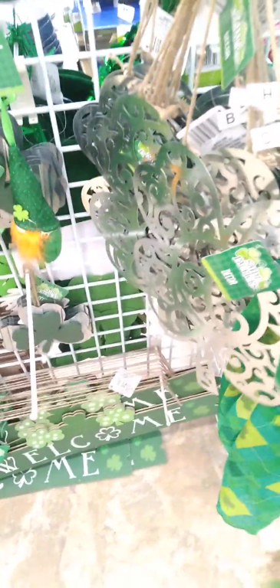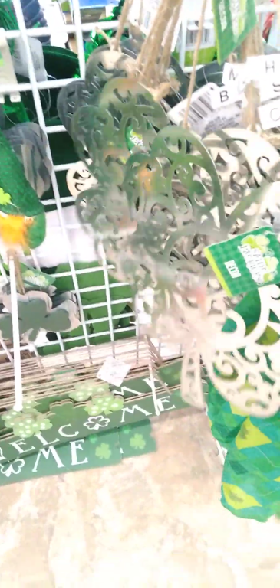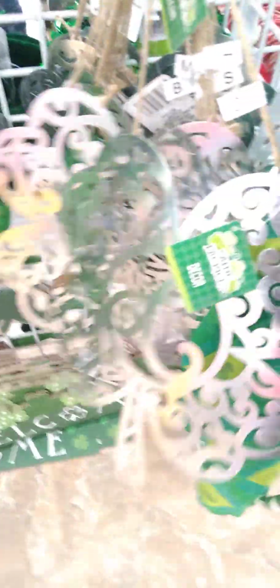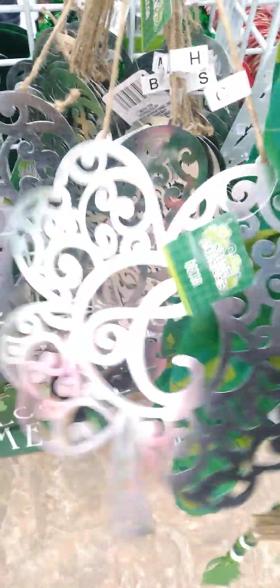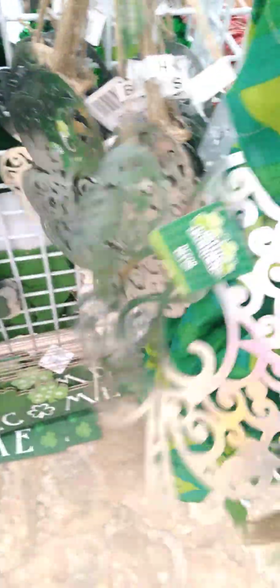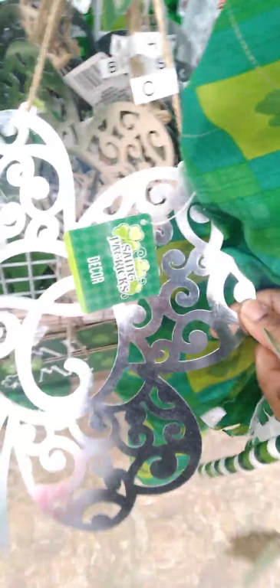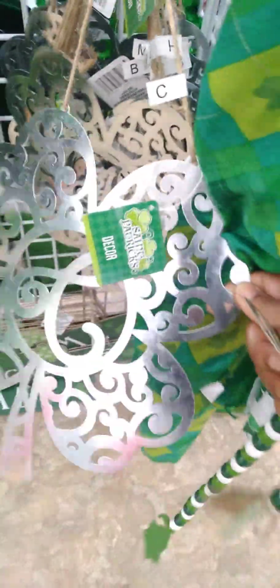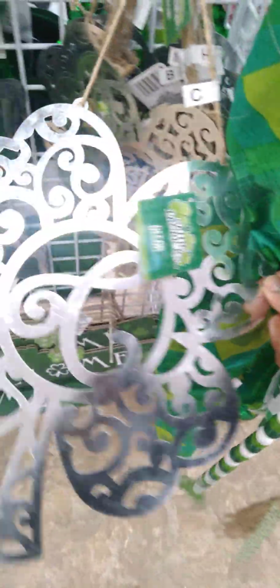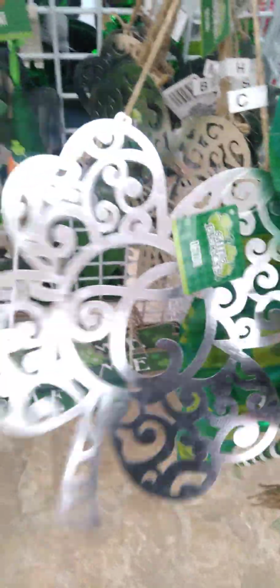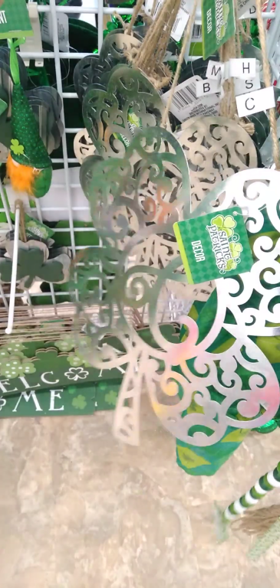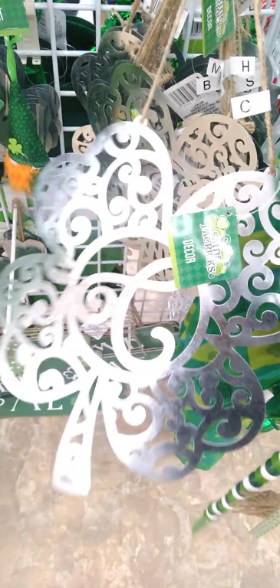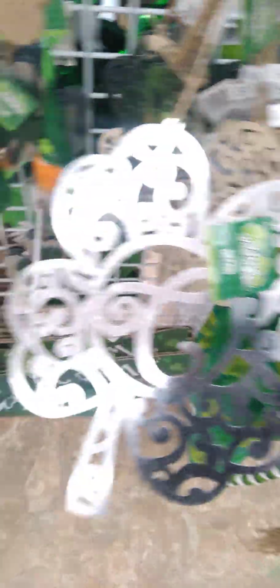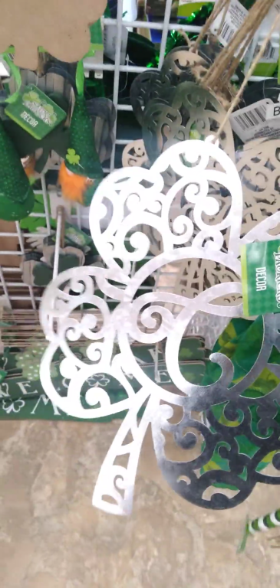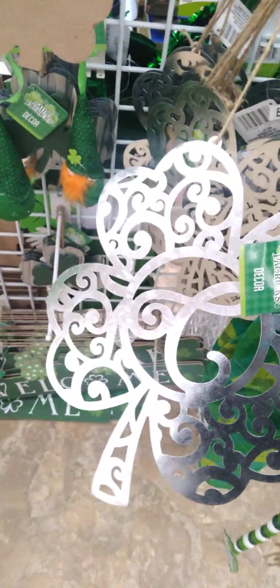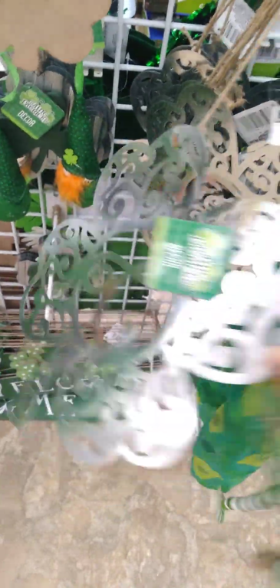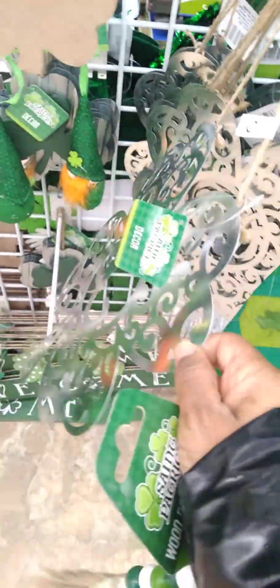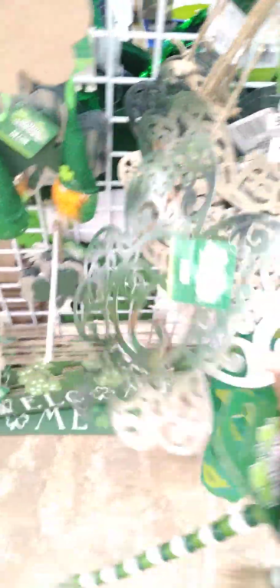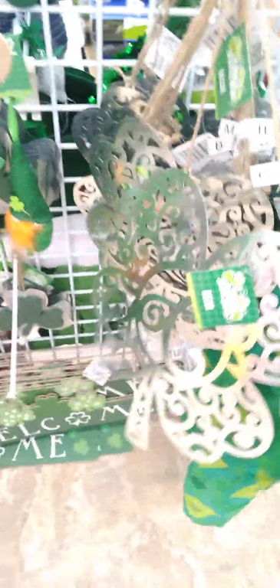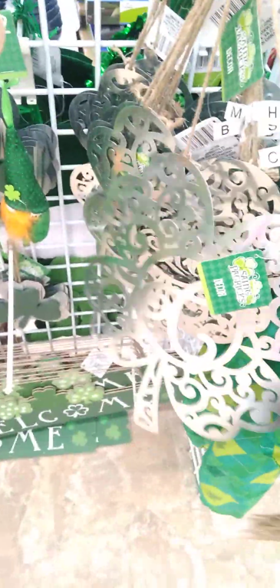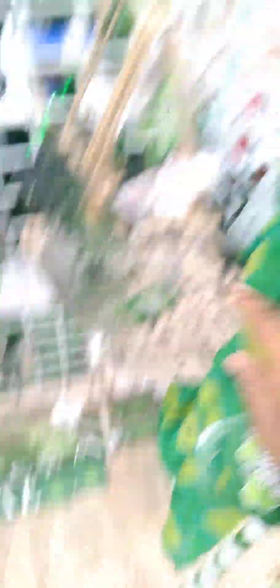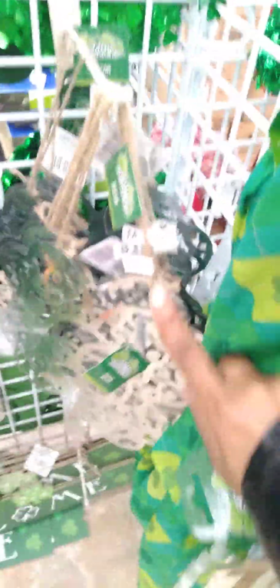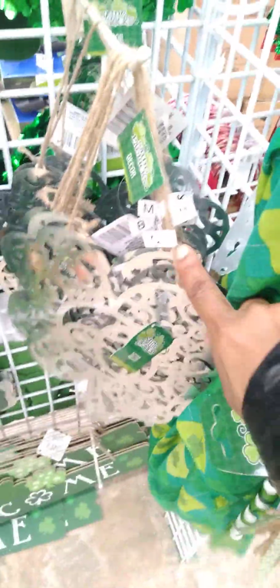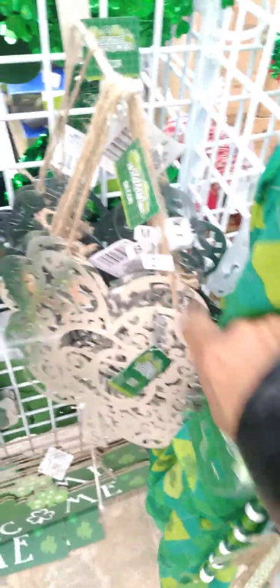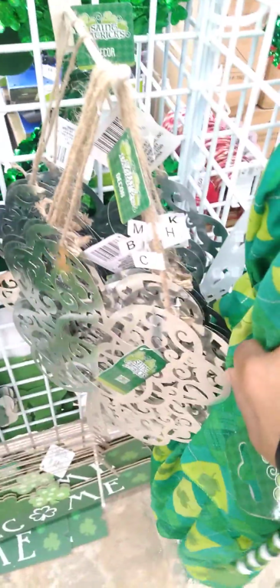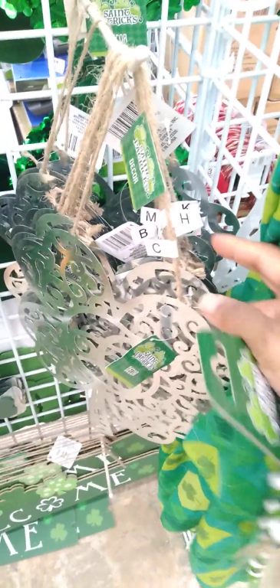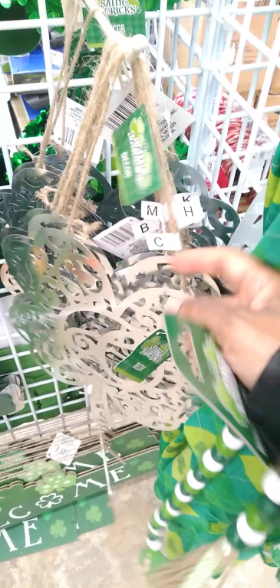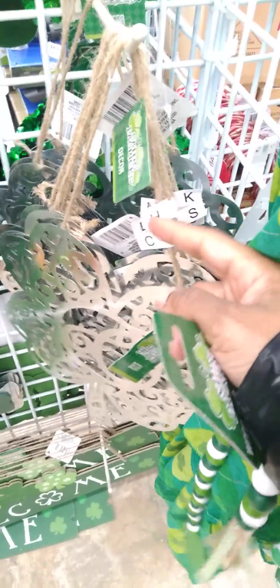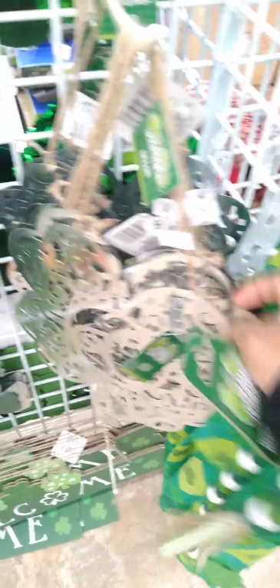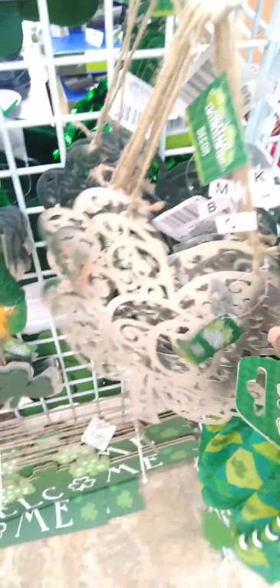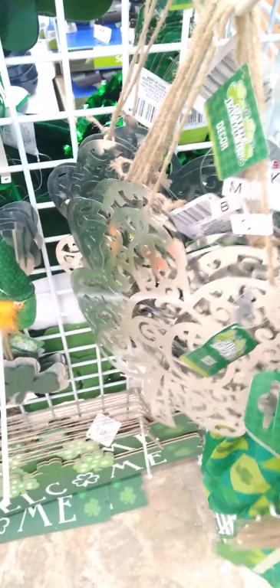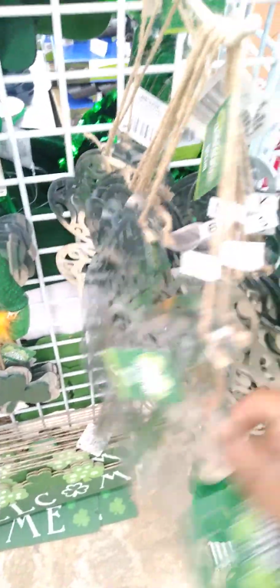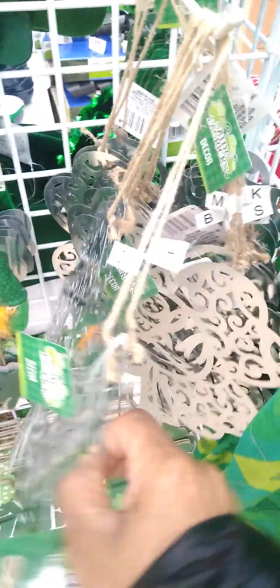And then we have this one — this is so pretty. There are letters in there, guys. So these are the letters. Those are beautiful, beautiful.